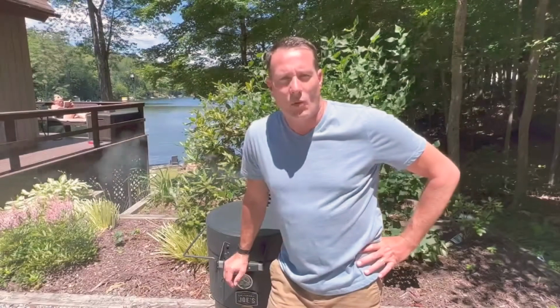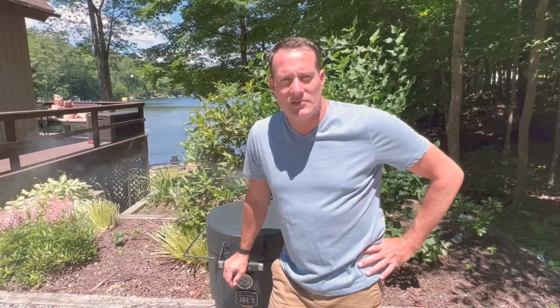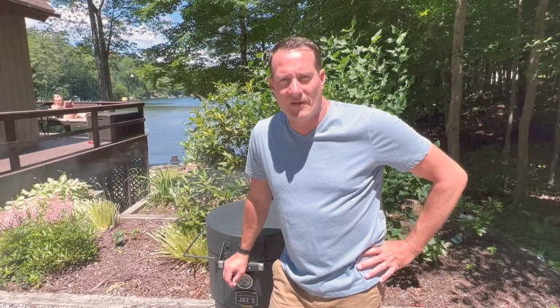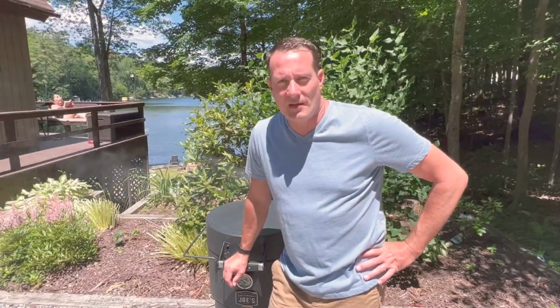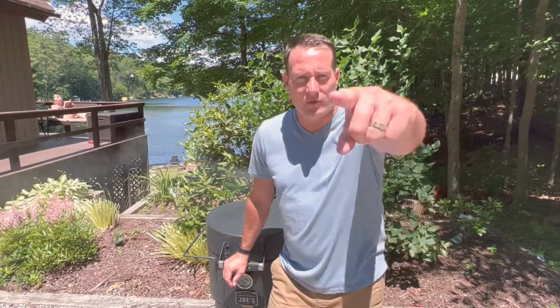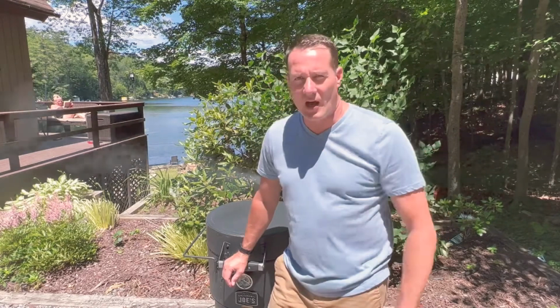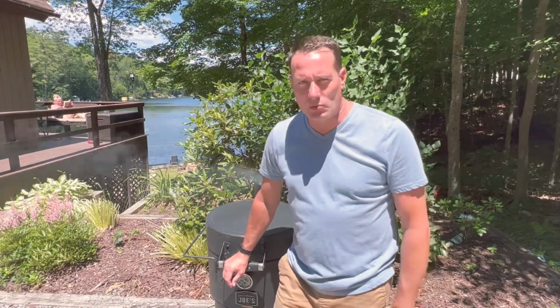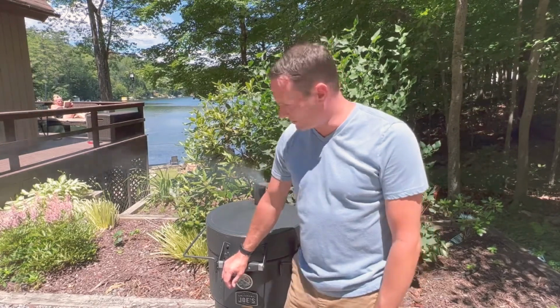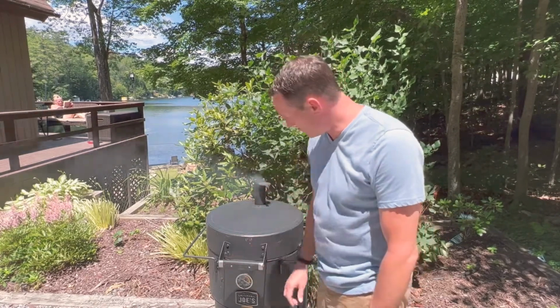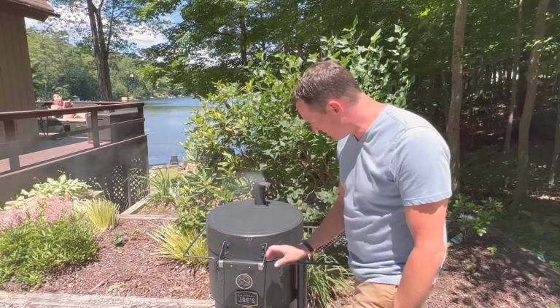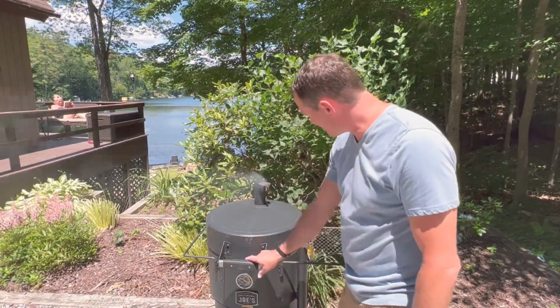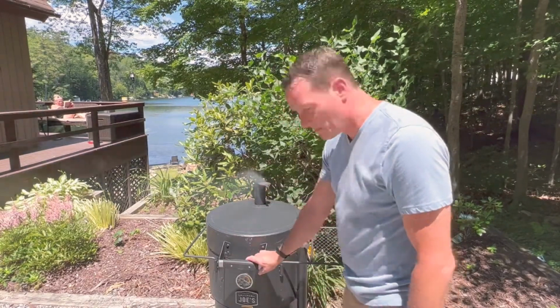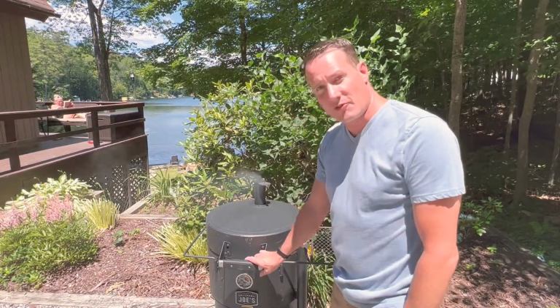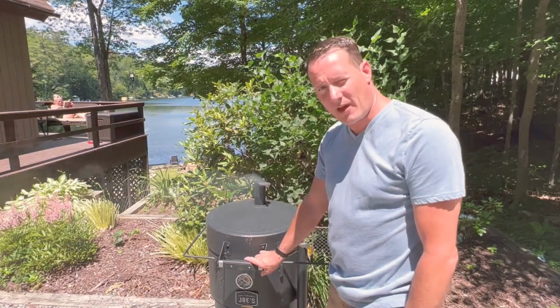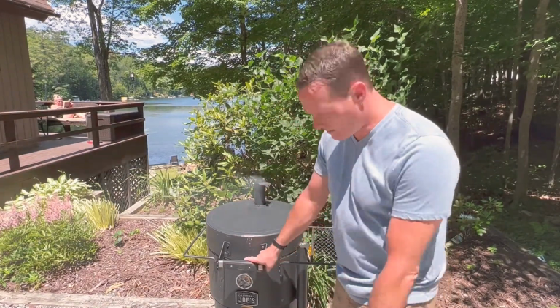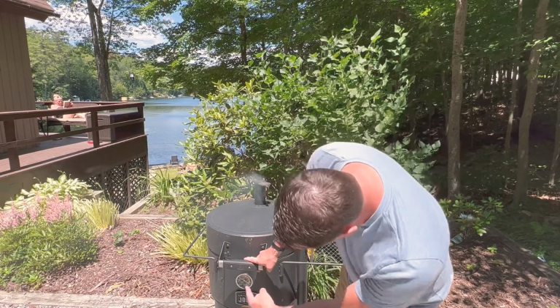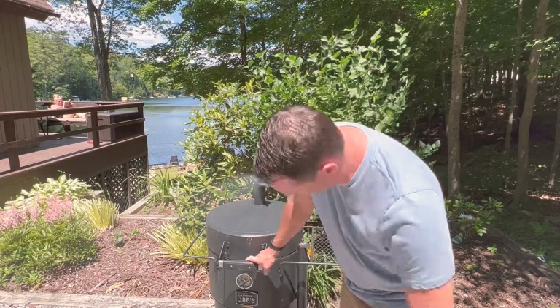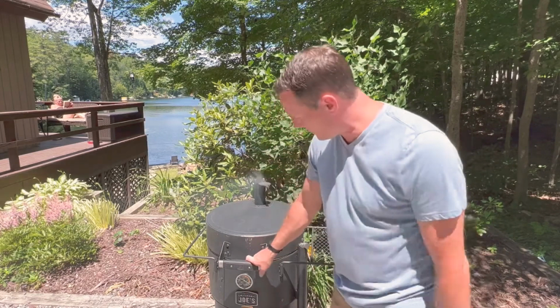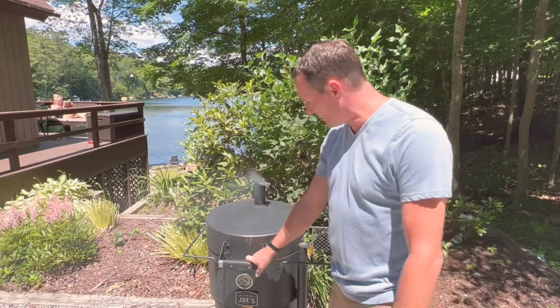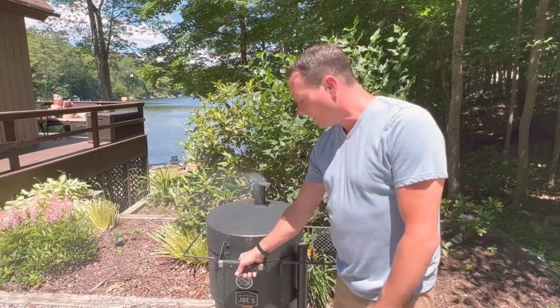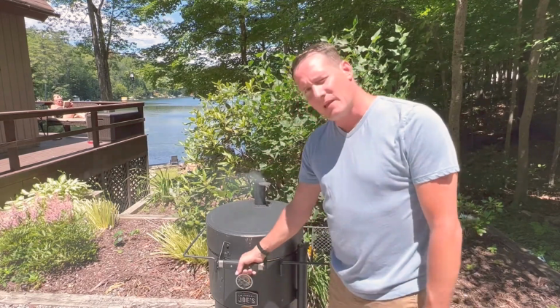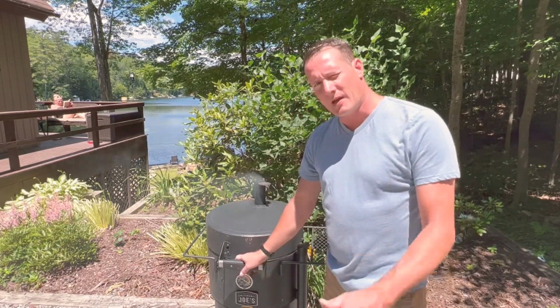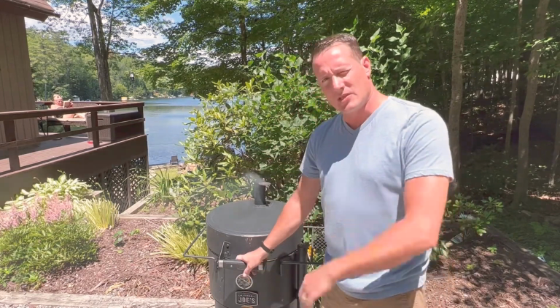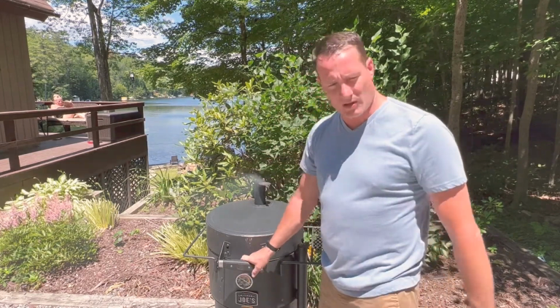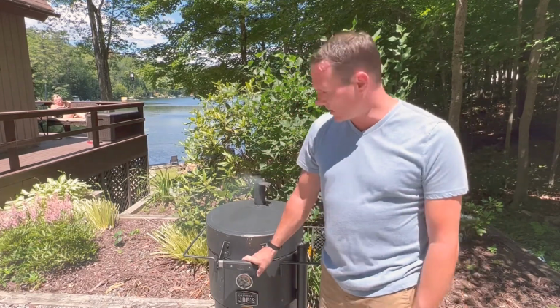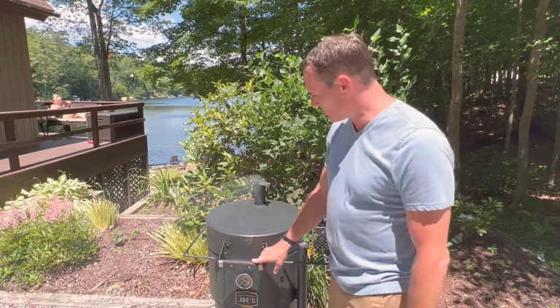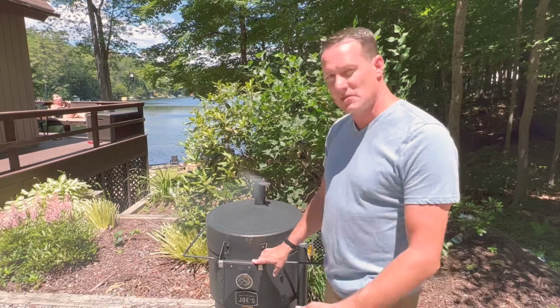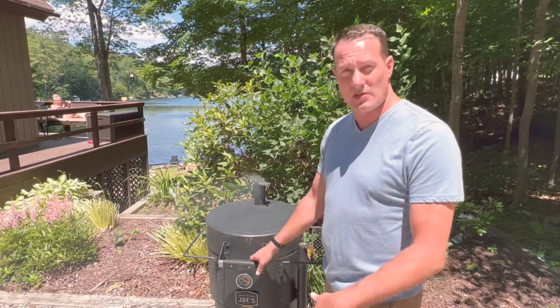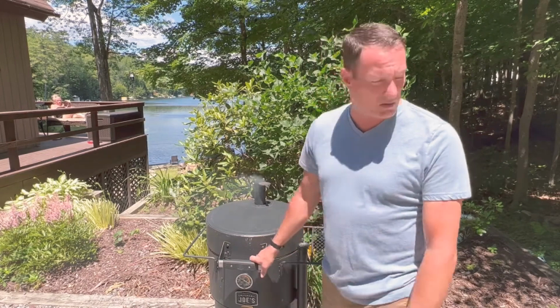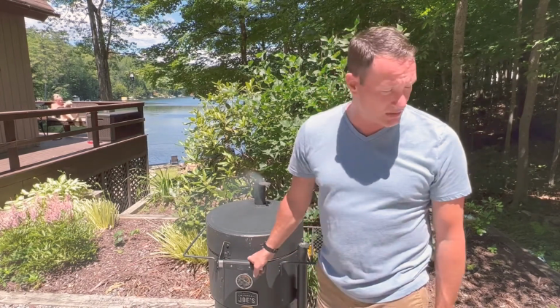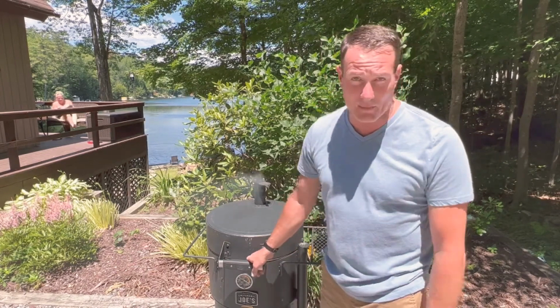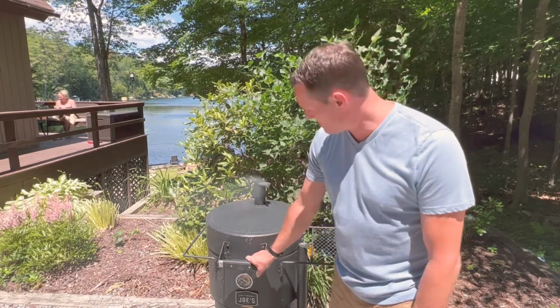Welcome back to Just Having Fun. Today, 4th of July pulled pork. Let's take a look and see what it looks like. It's been in here for about five hours, running at 250, and I haven't touched it at all. So we'll check the internal temp and see if it's ready to wrap.